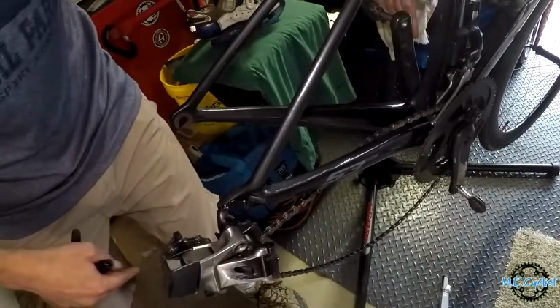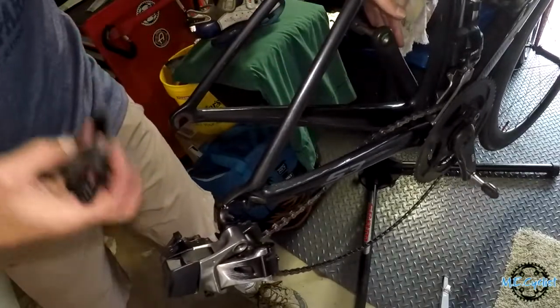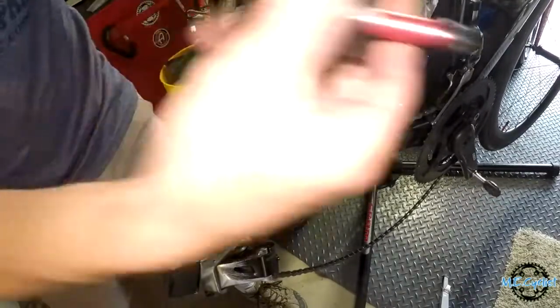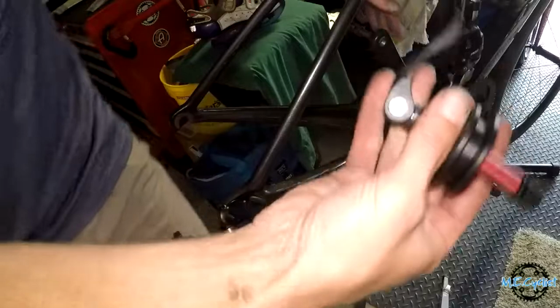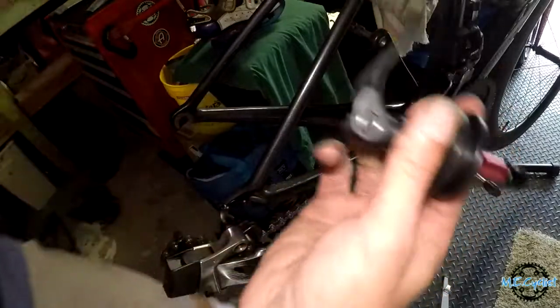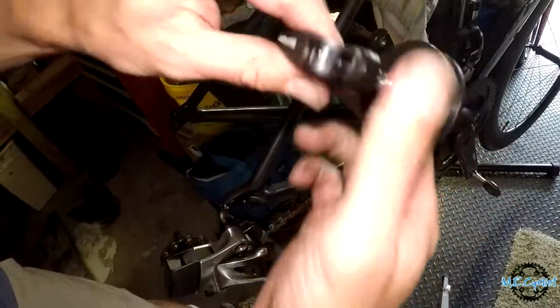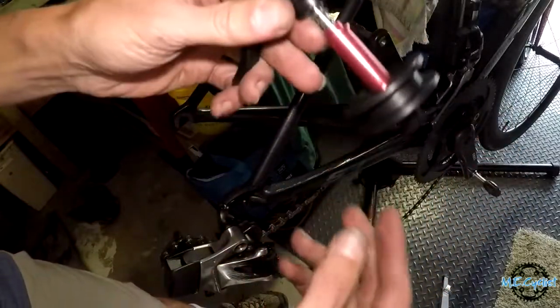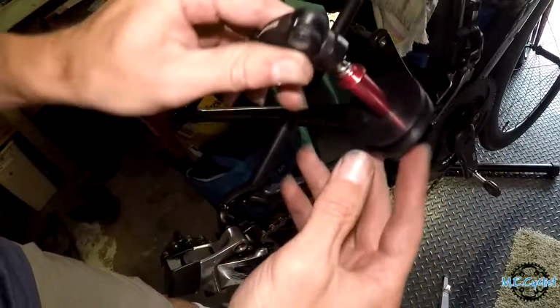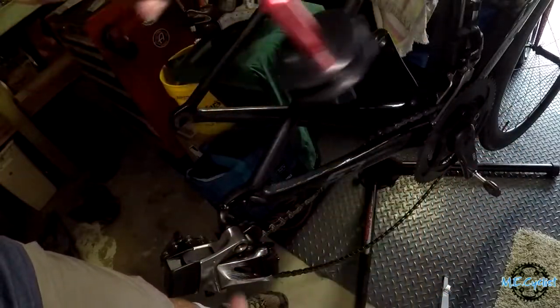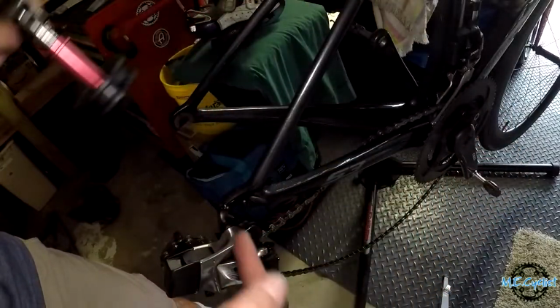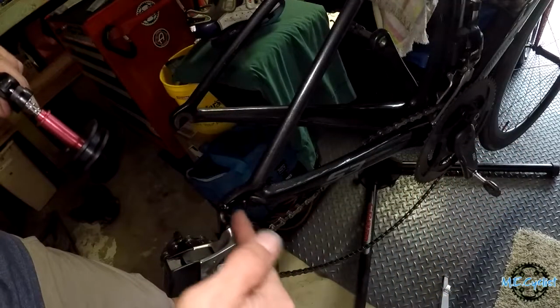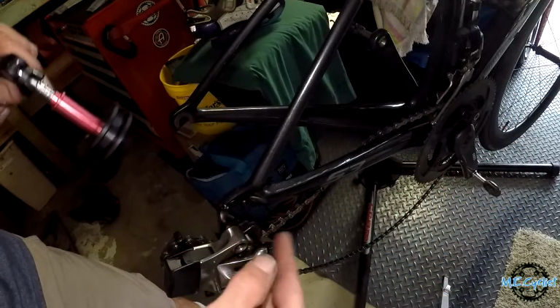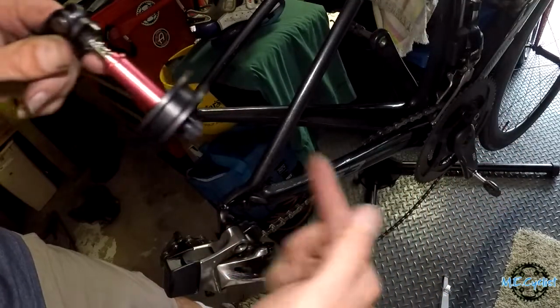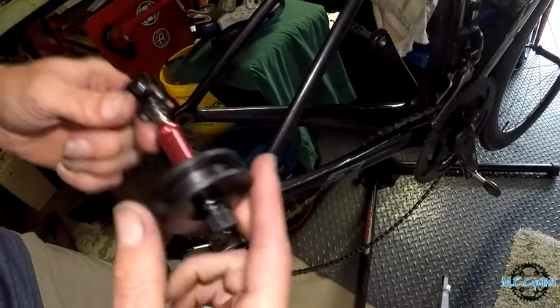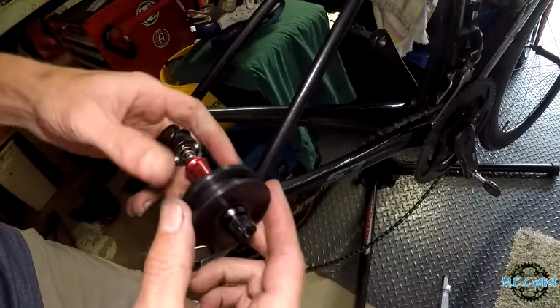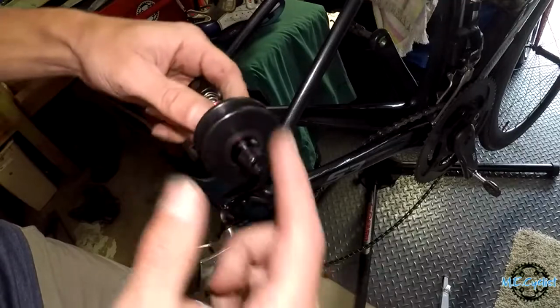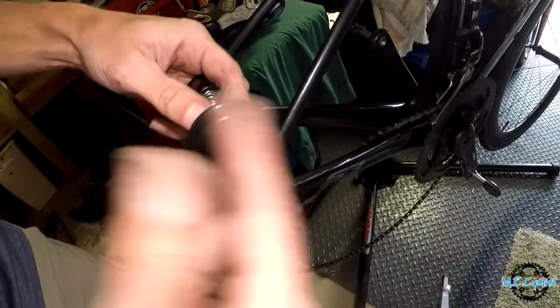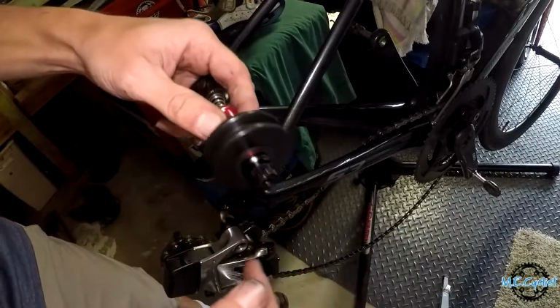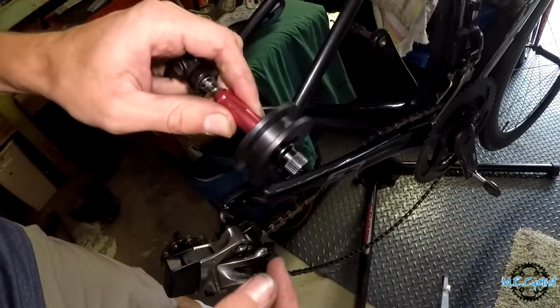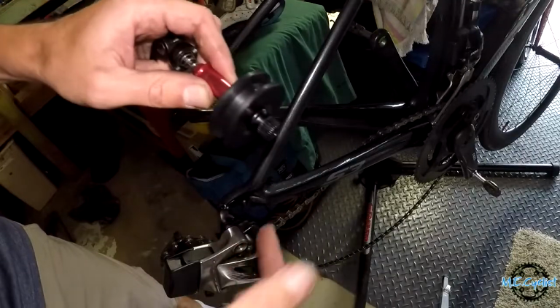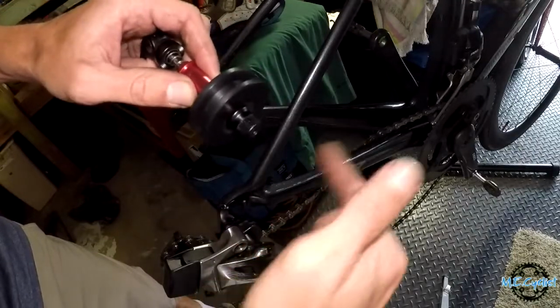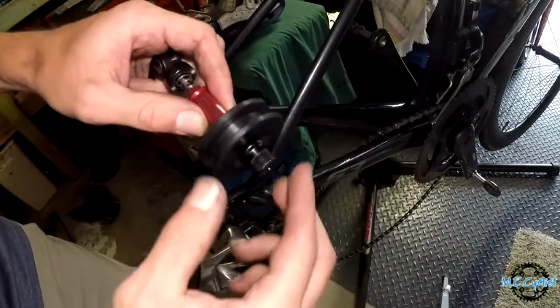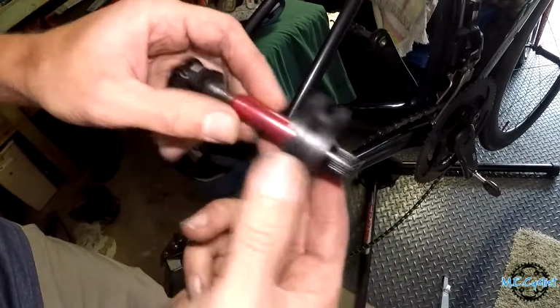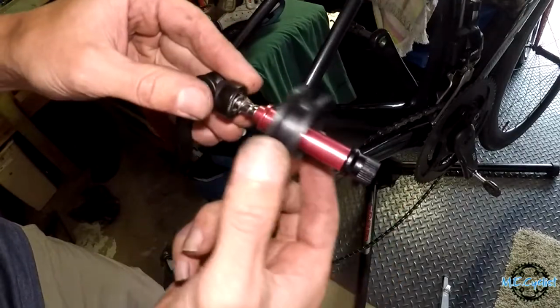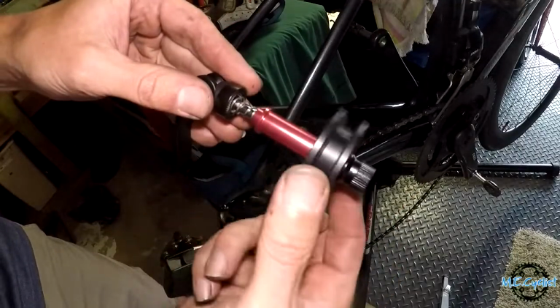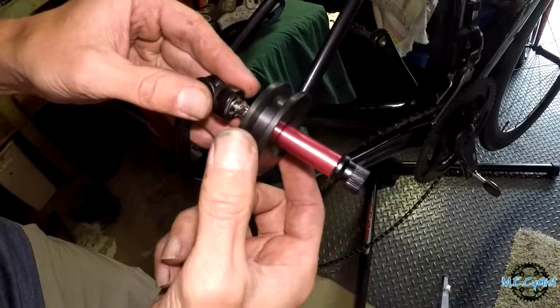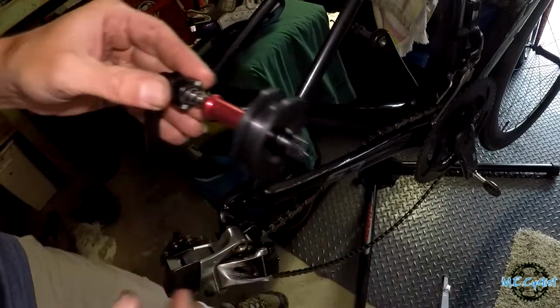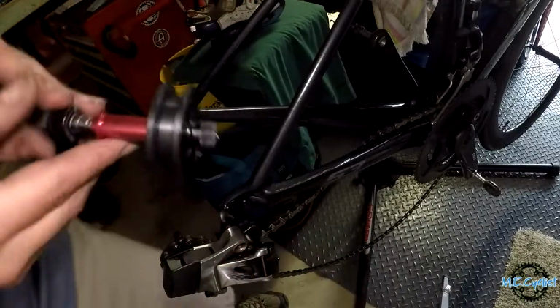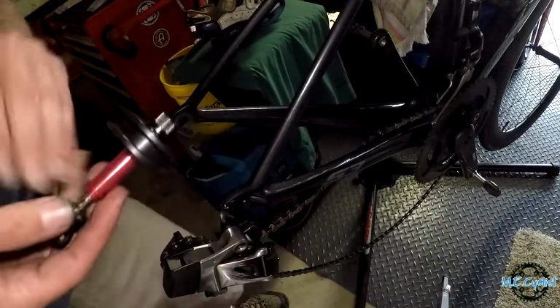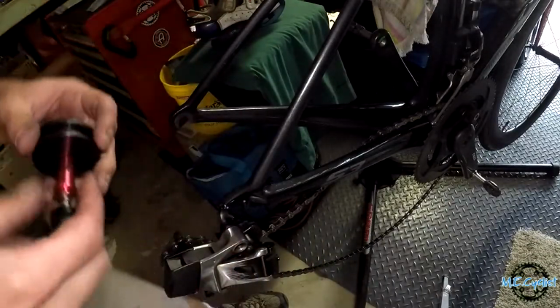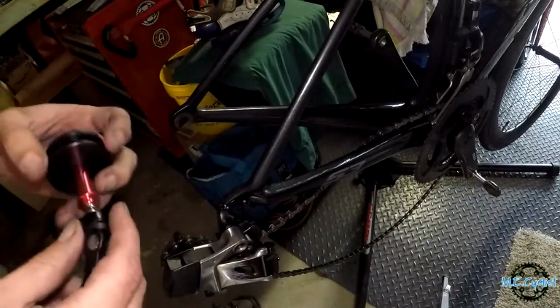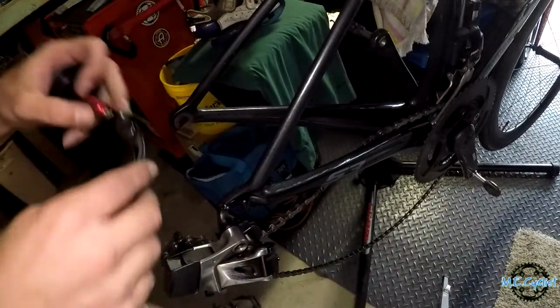So these devices — which I've never used but I think are pretty straightforward — just attach where your wheel would go. You put your chain on top of it and it allows the chain to run without the wheel on. It can also slide back and forth depending on what gear you're in.